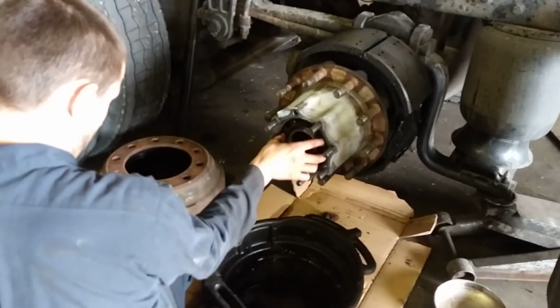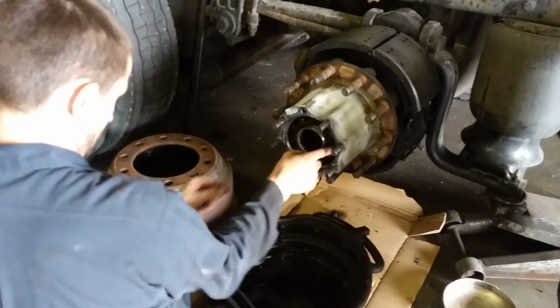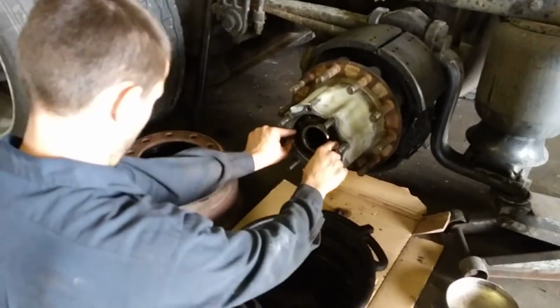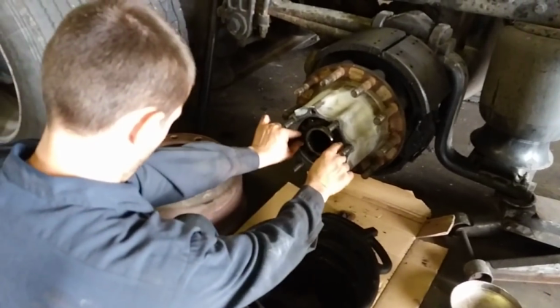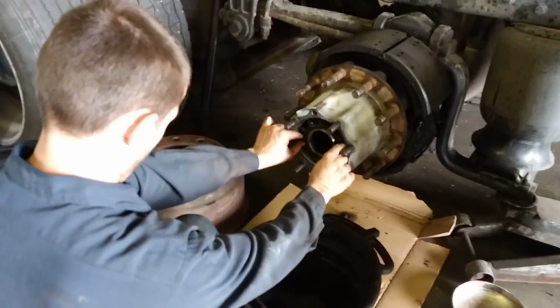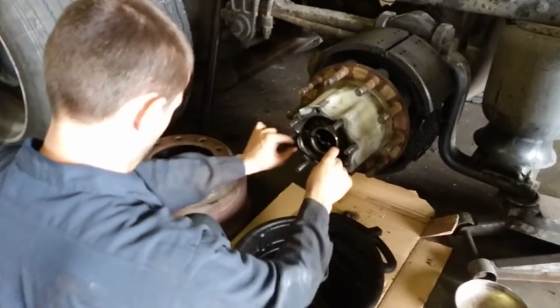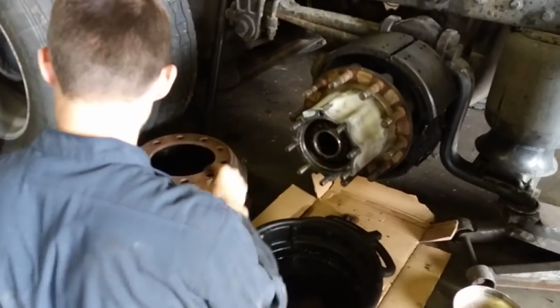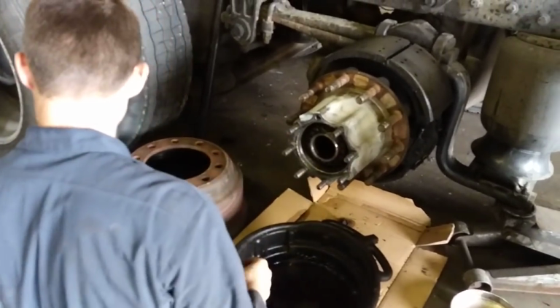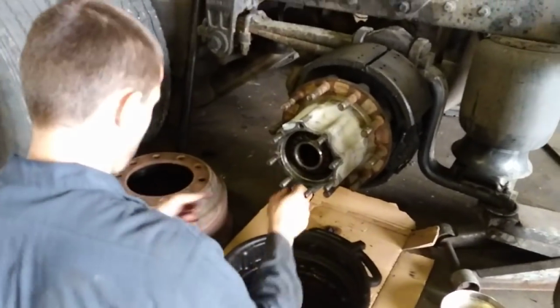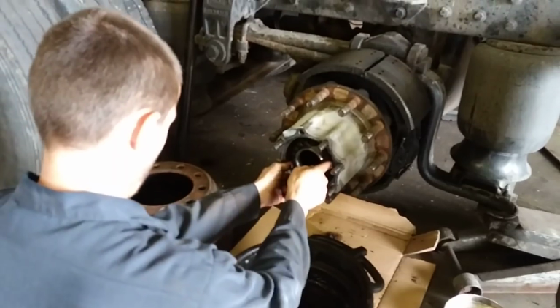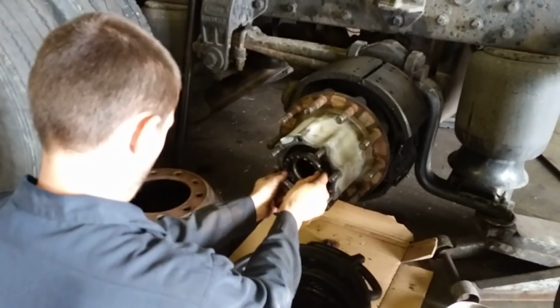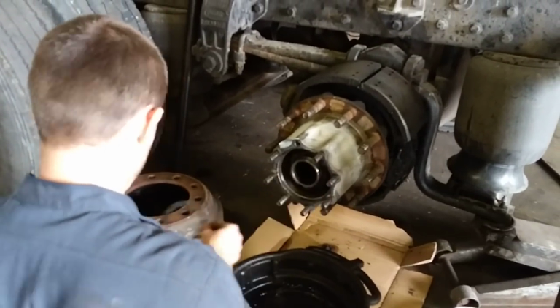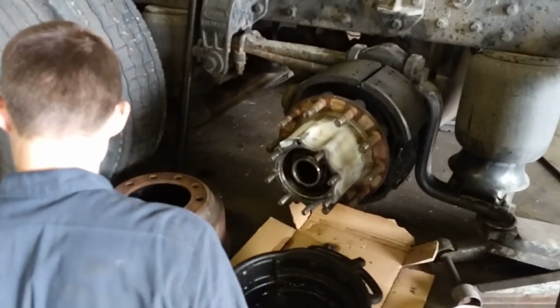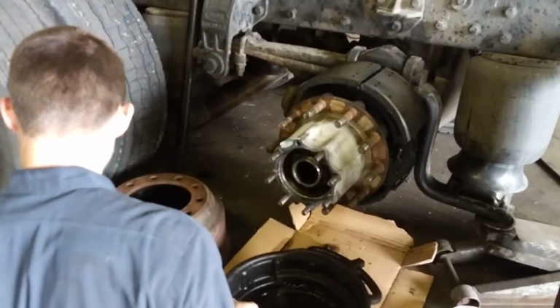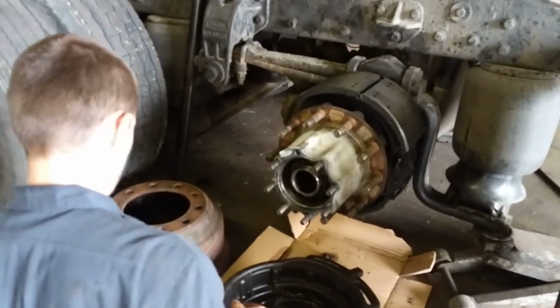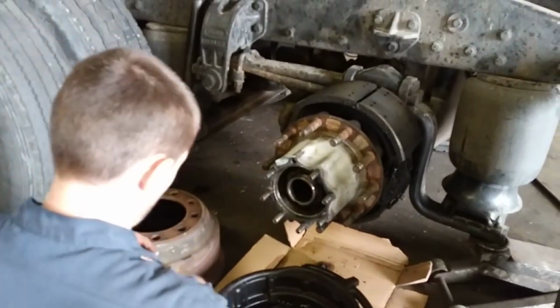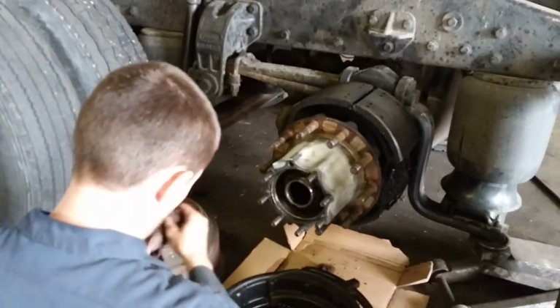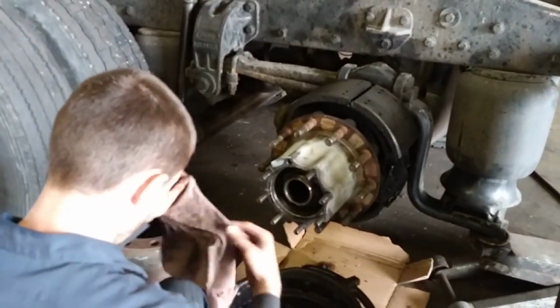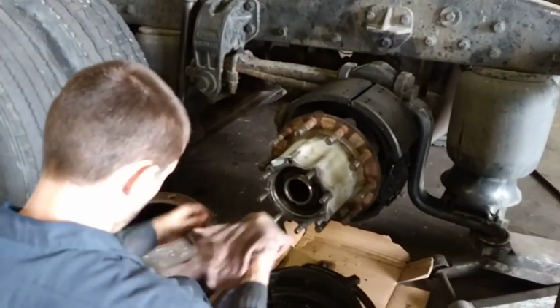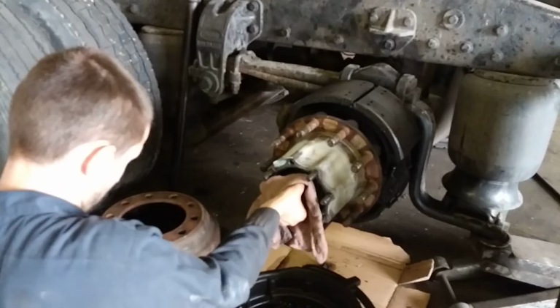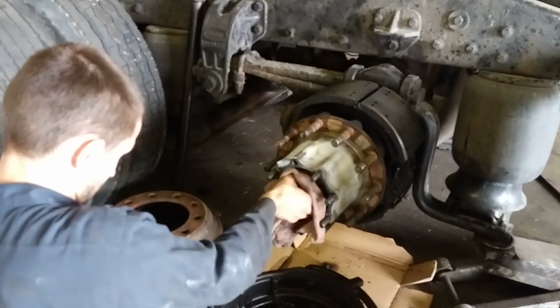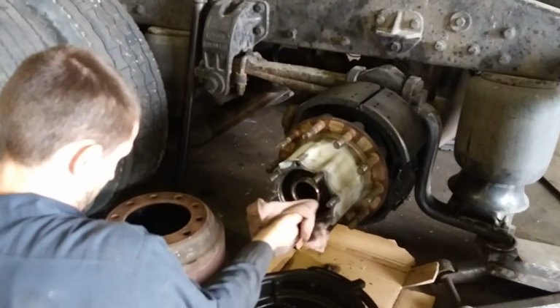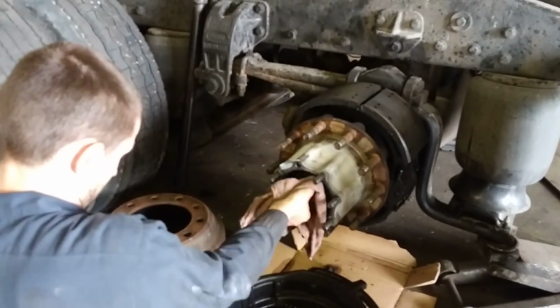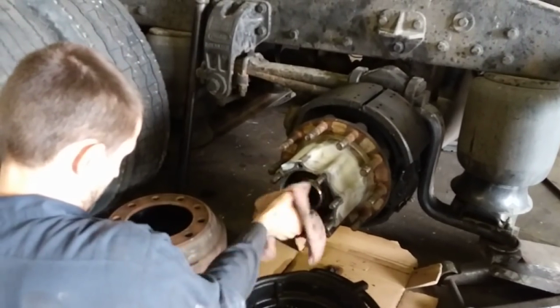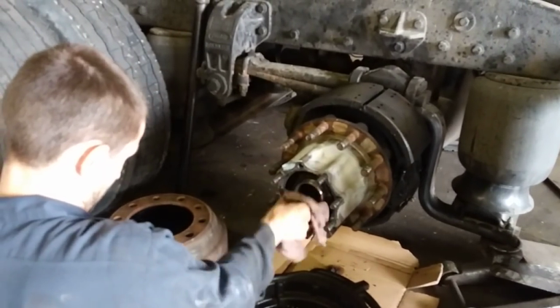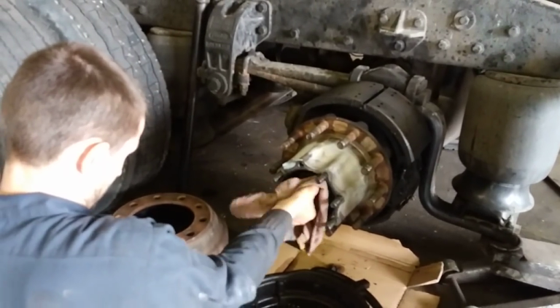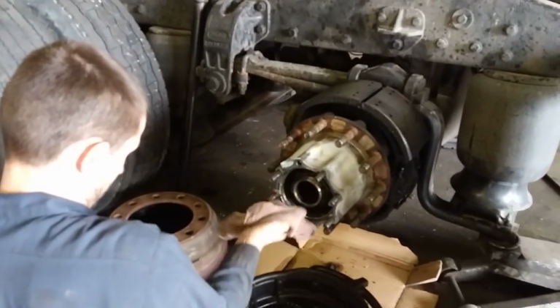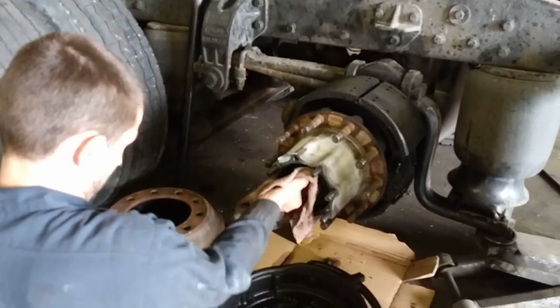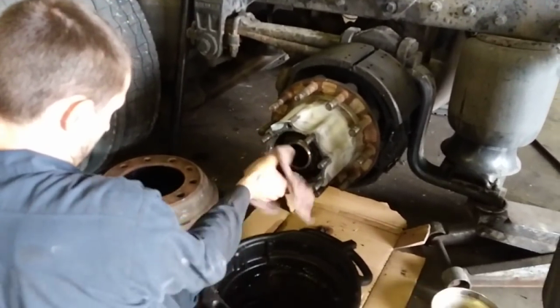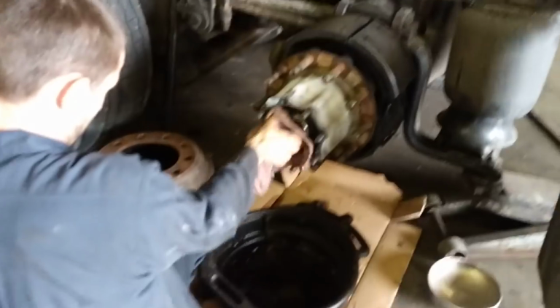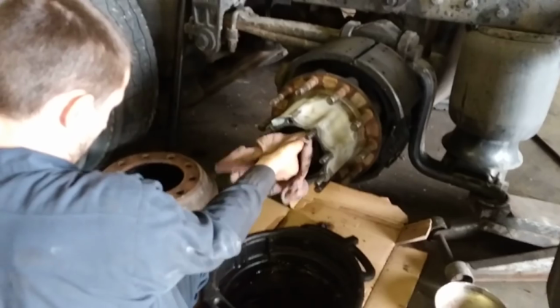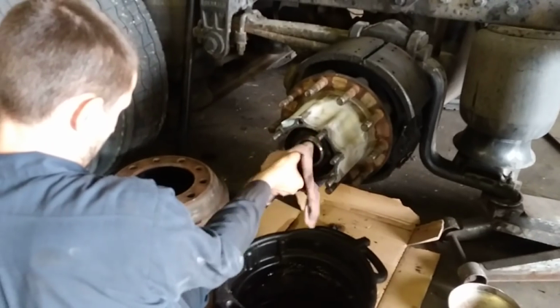We took the outer nut off, took the lock washer off, then the spacer, and the second nut — as you can see — is being unscrewed by hand. No impact needed.